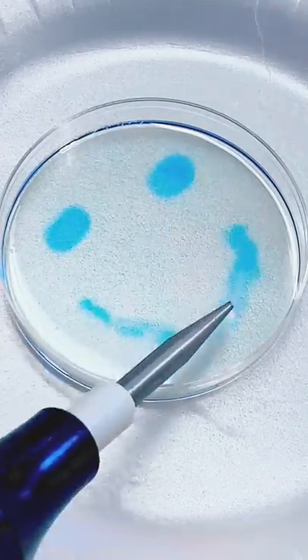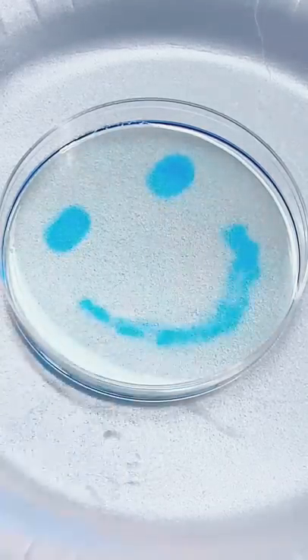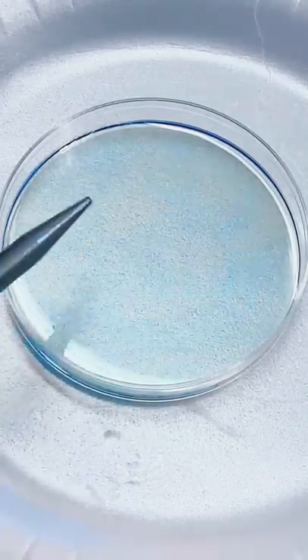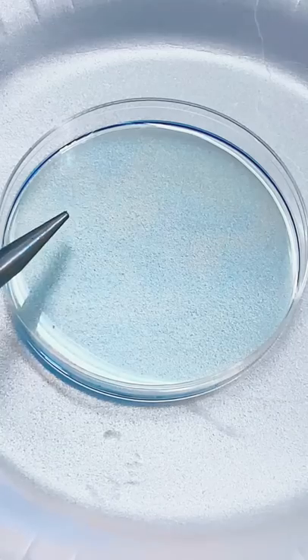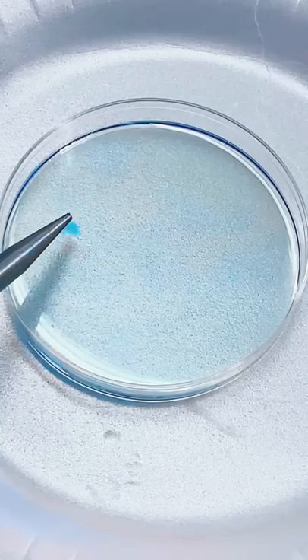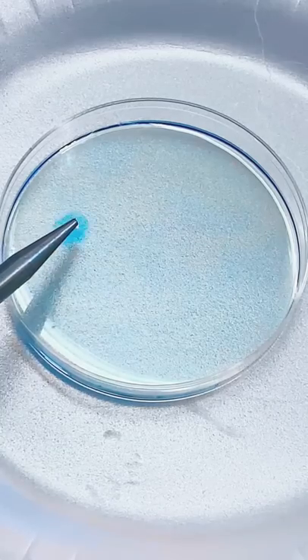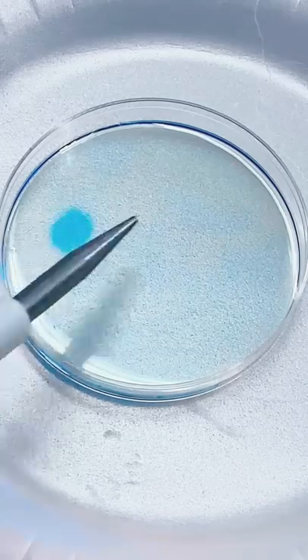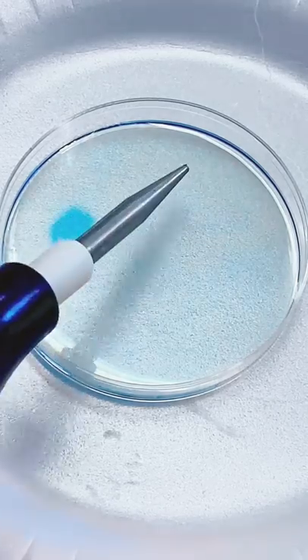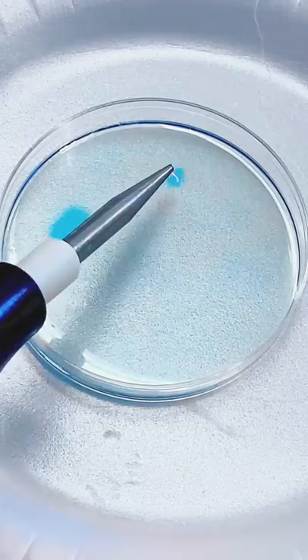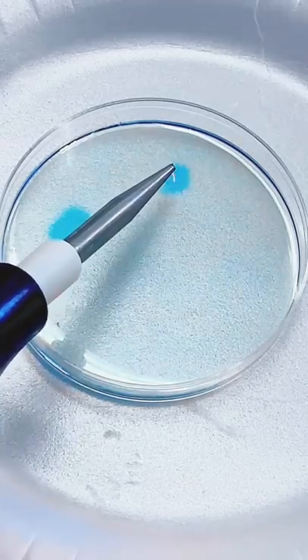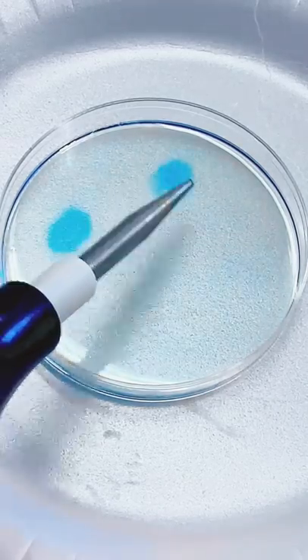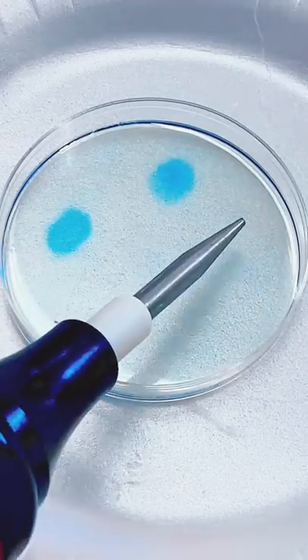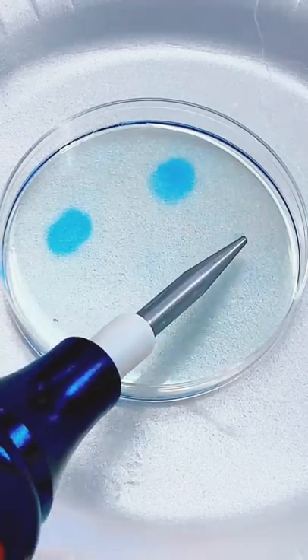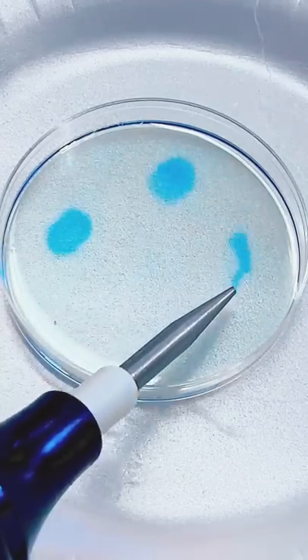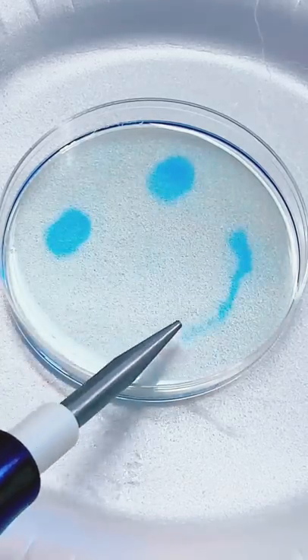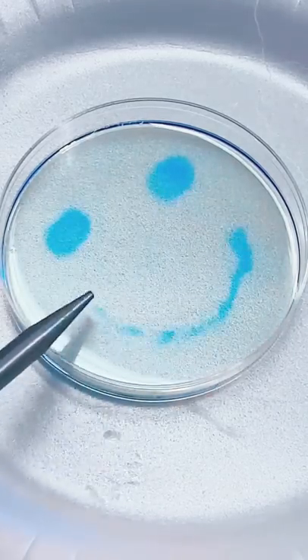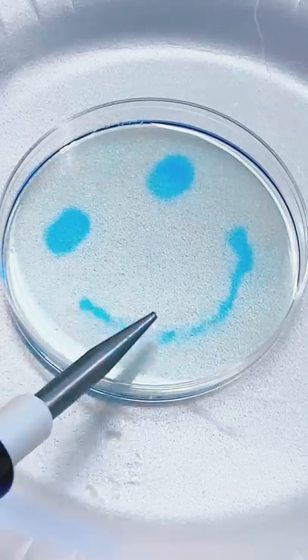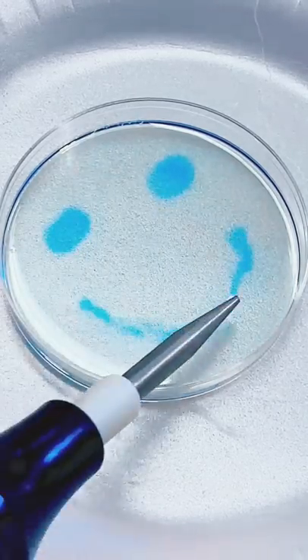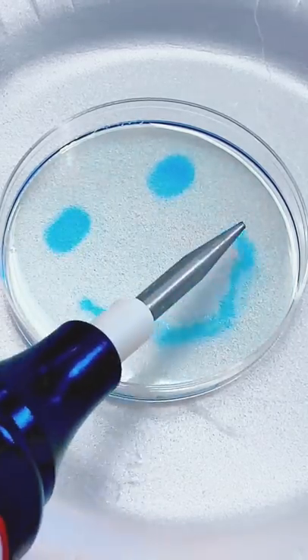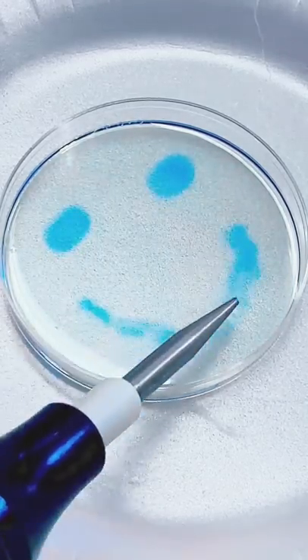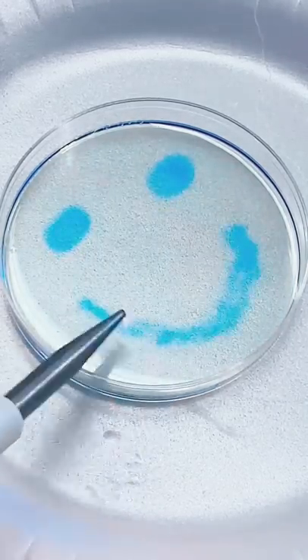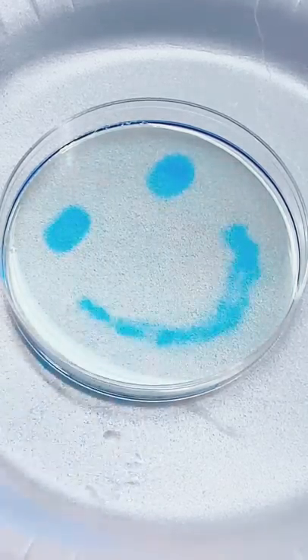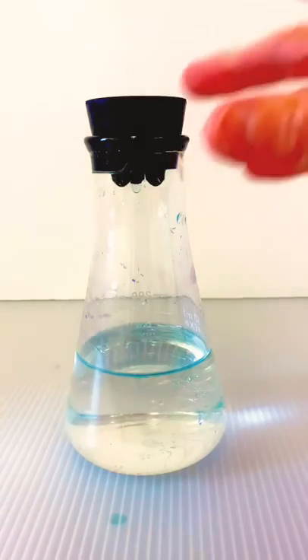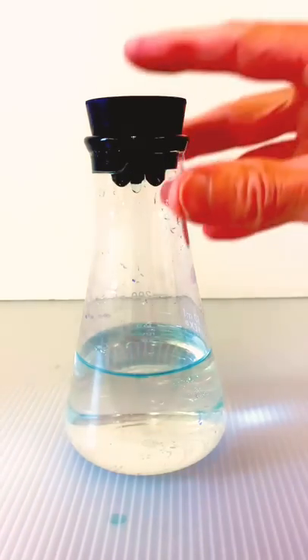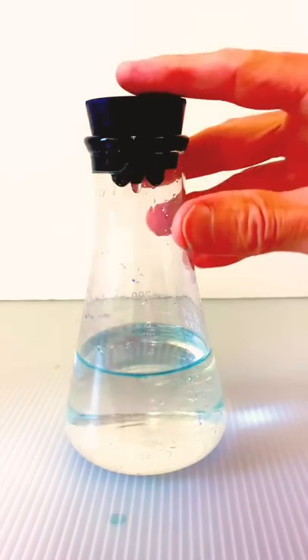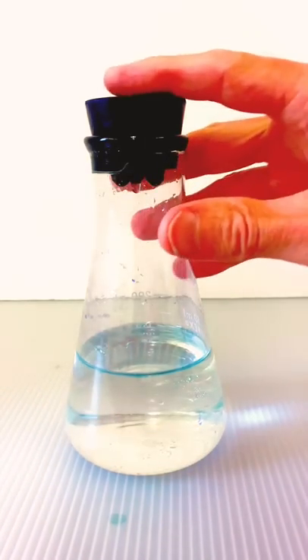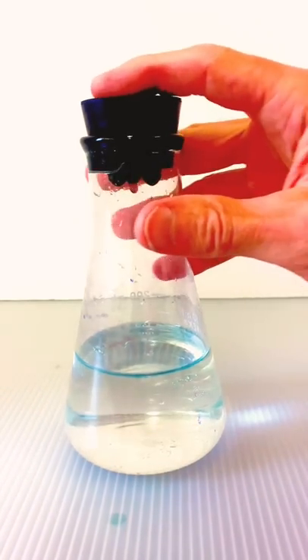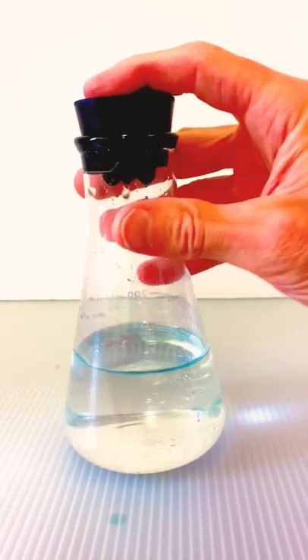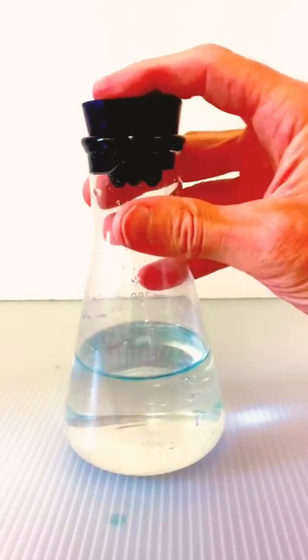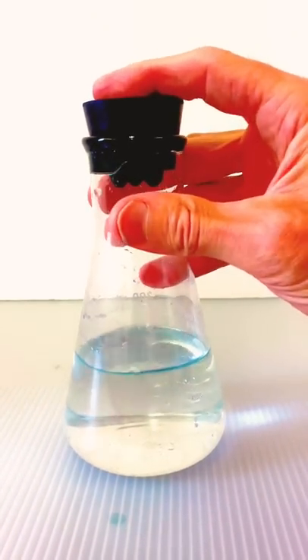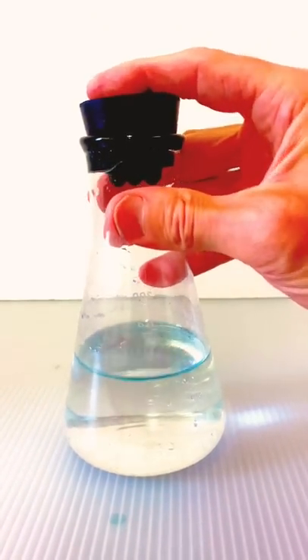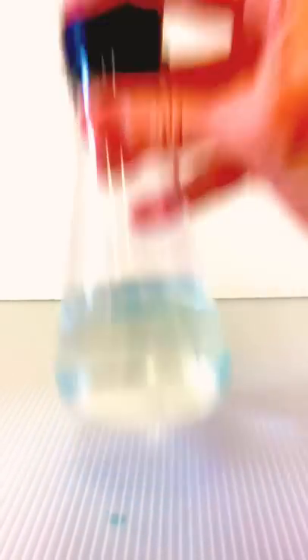All right, what kind of magic is this and how does it work? Well, this experiment is based on a reaction that chemists like to call the blue bottle reaction. In the blue bottle reaction, a mixture of a sugar